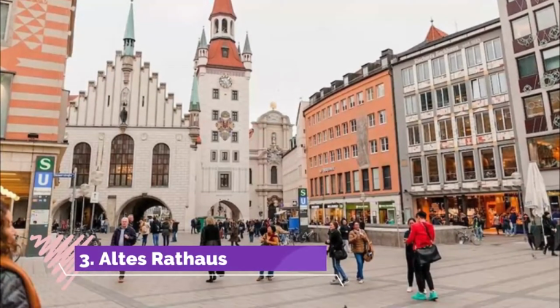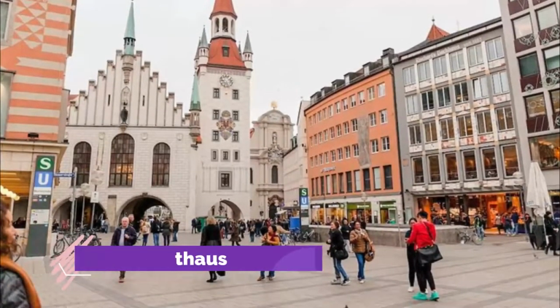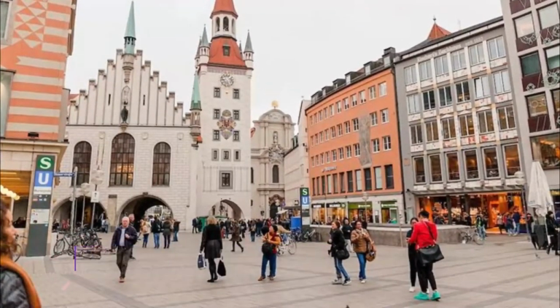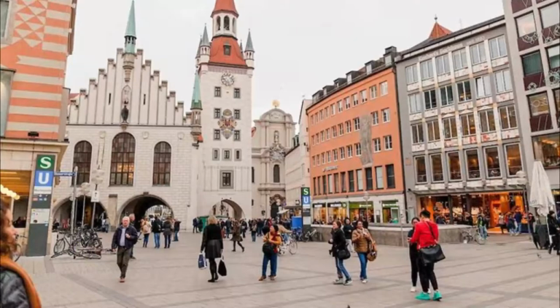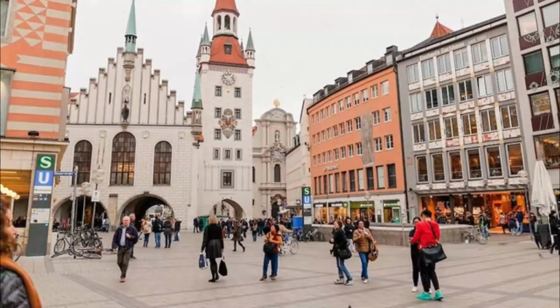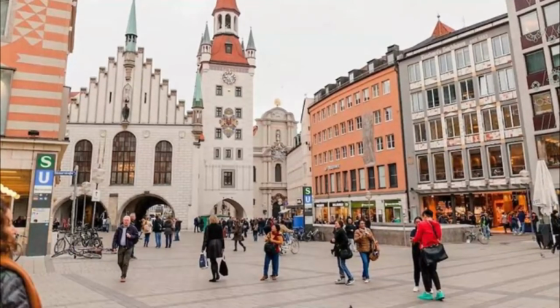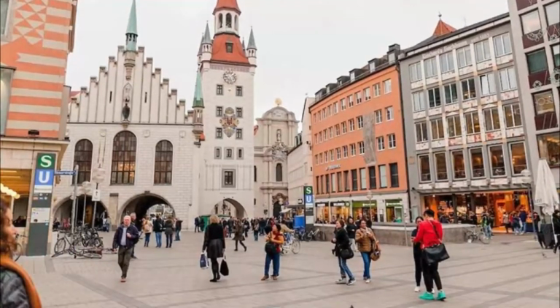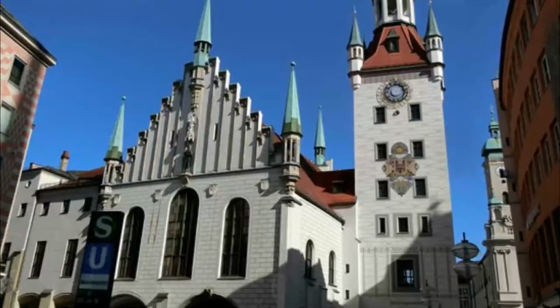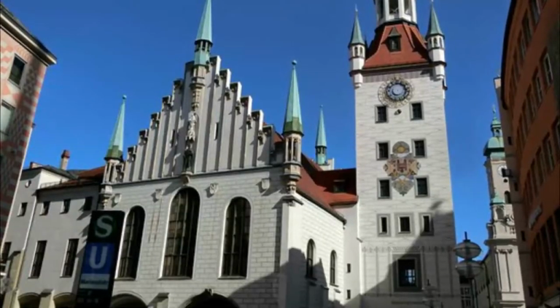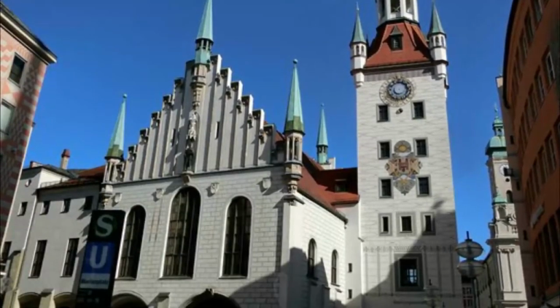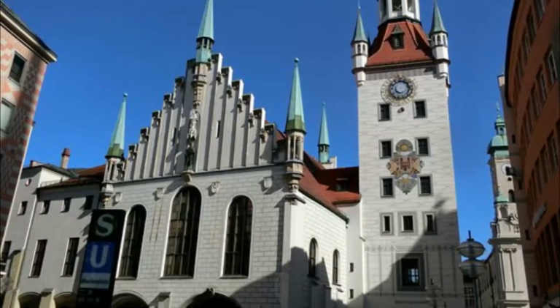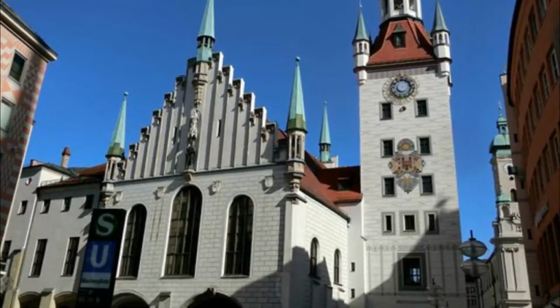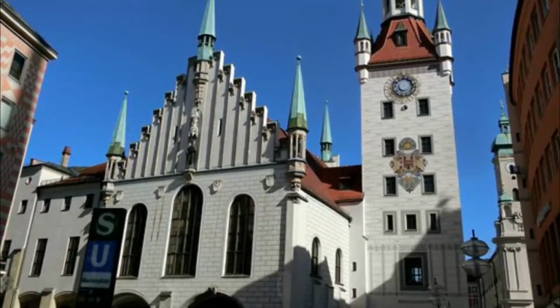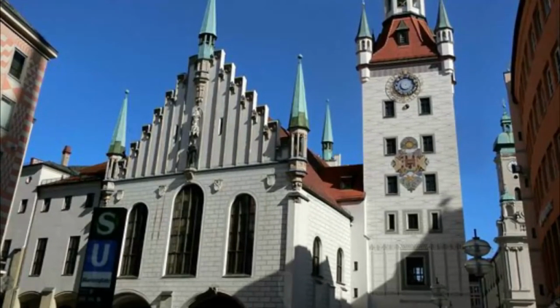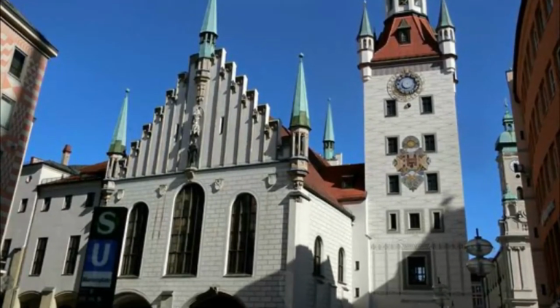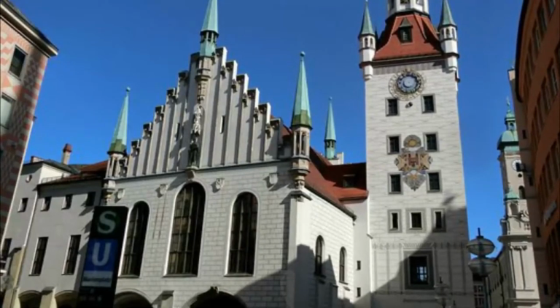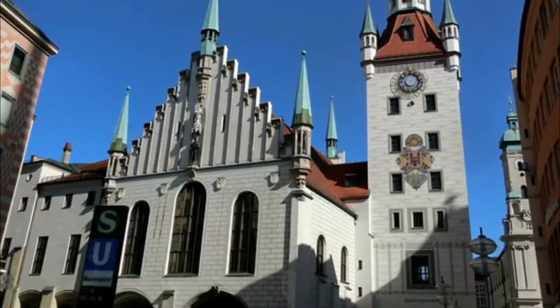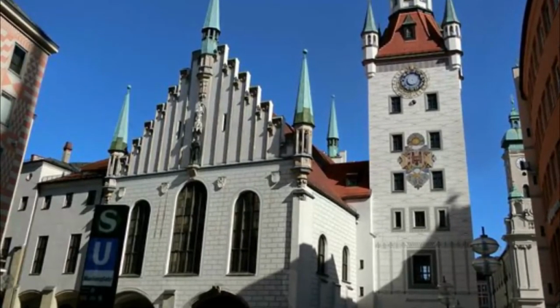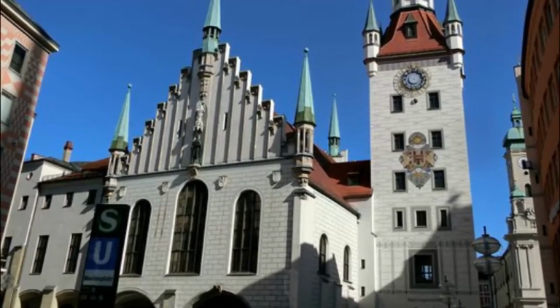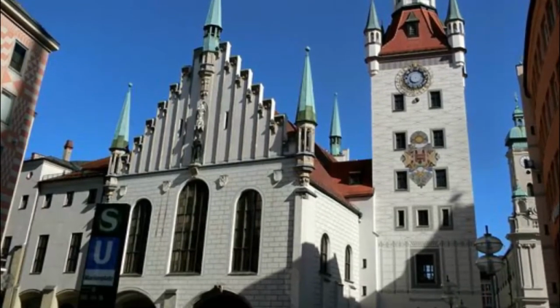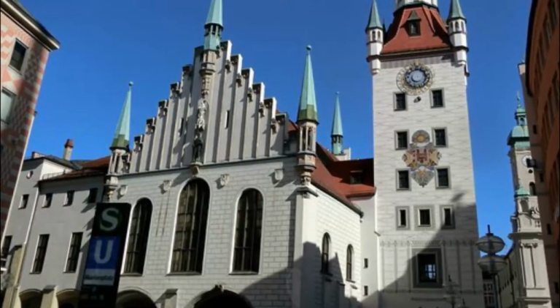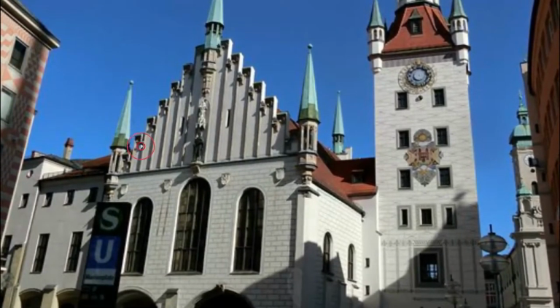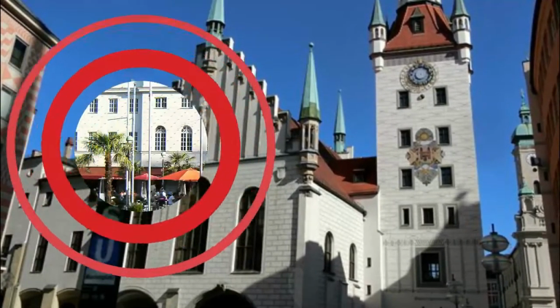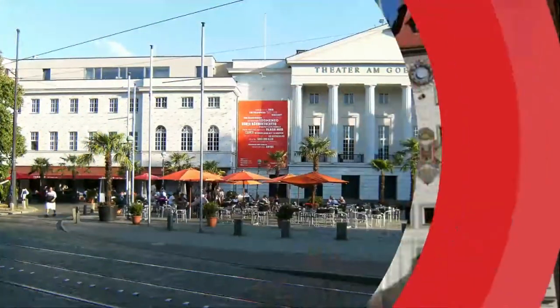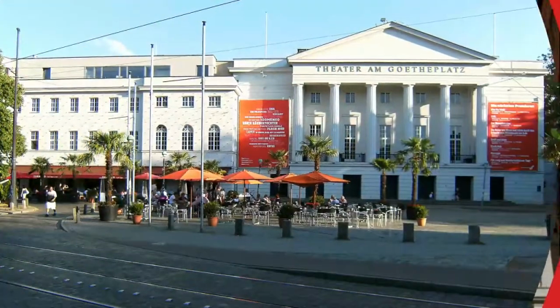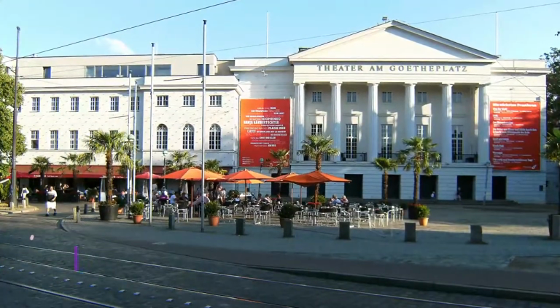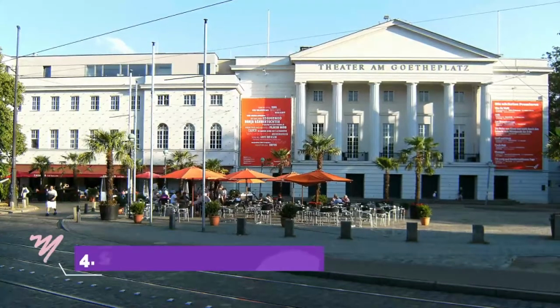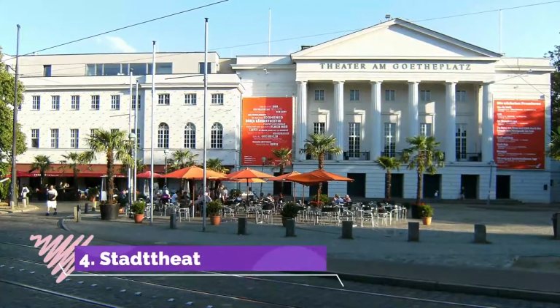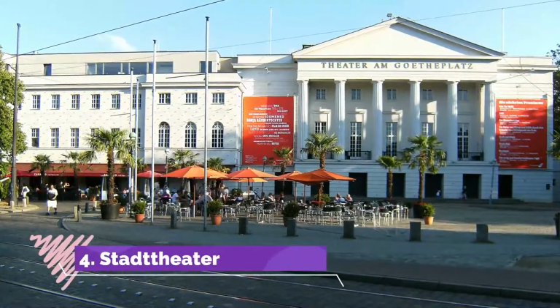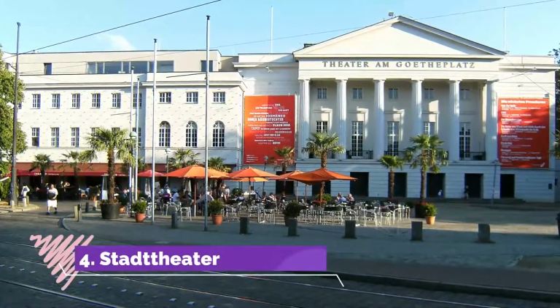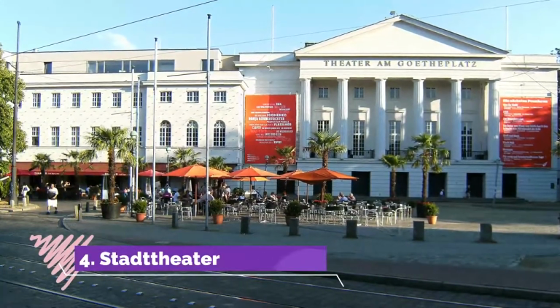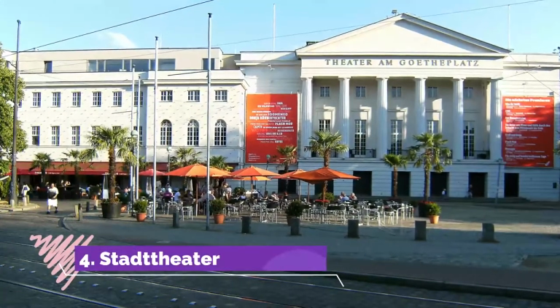Number three: Altes Rathaus. The old town hall holds the offices of Bielefeld's mayor, while the remainder of the city's administration has been moved to the modern extension, the Neues Rathaus, built in the 1980s.